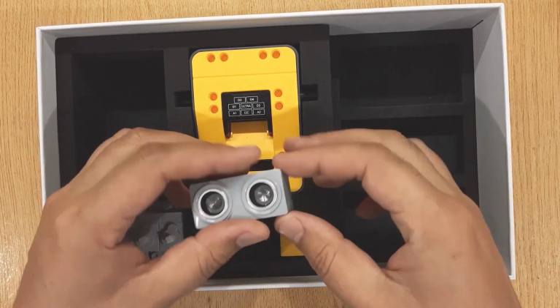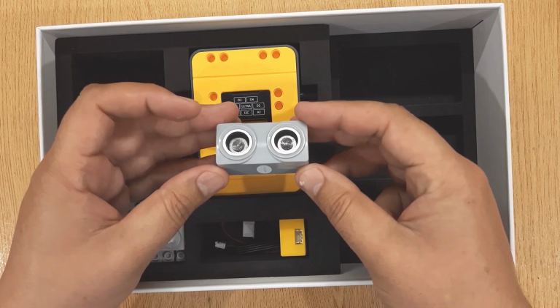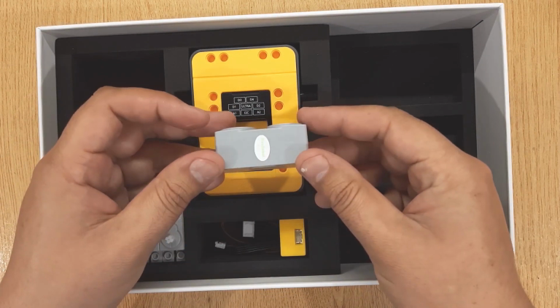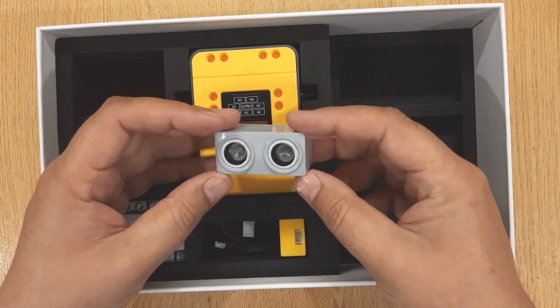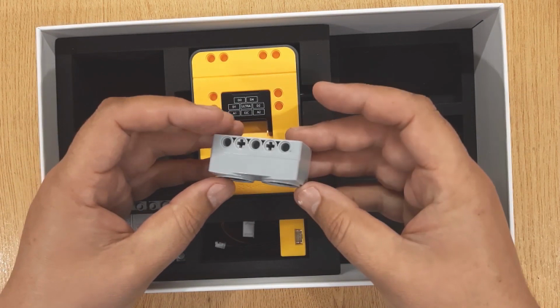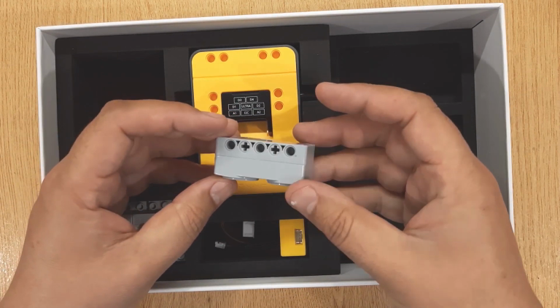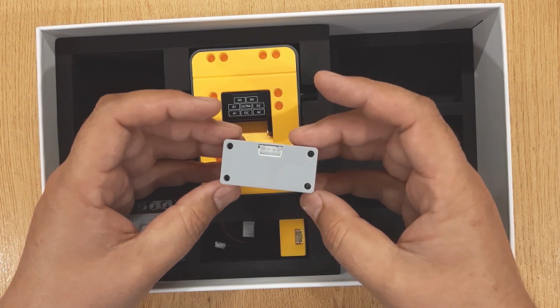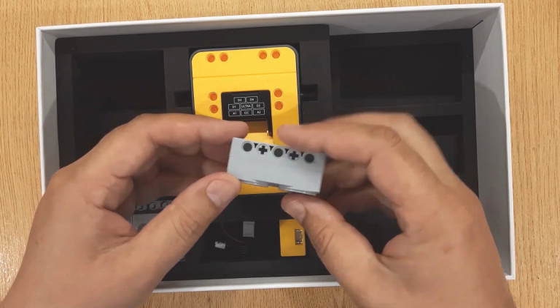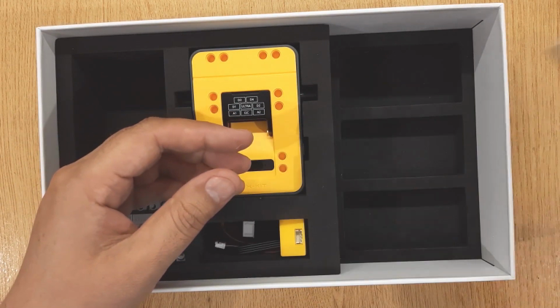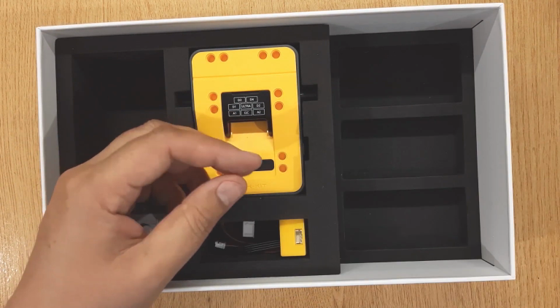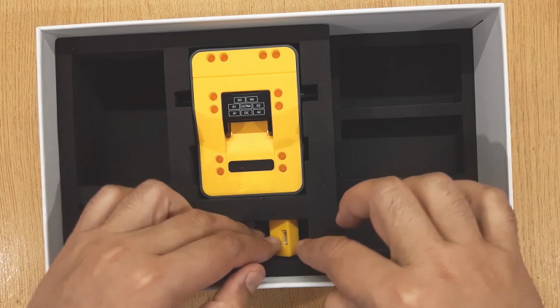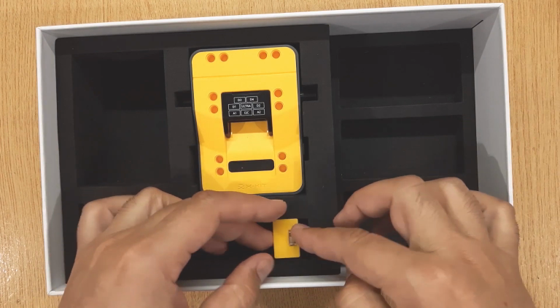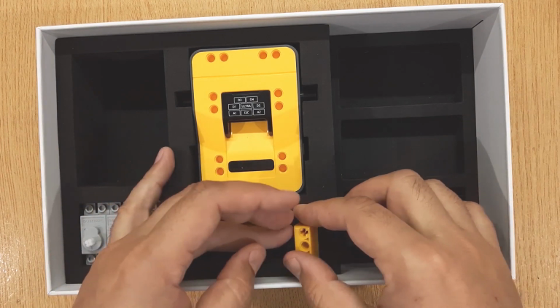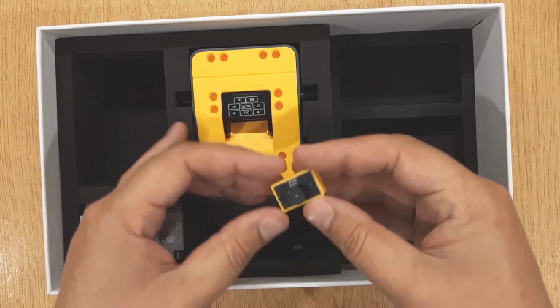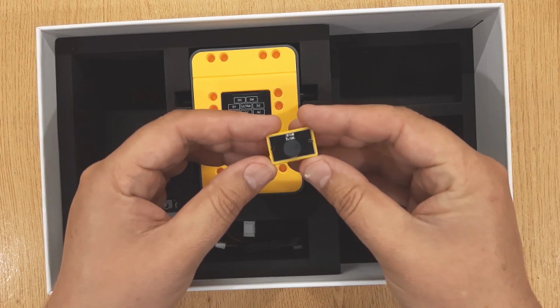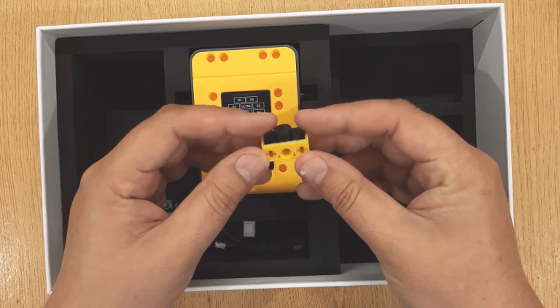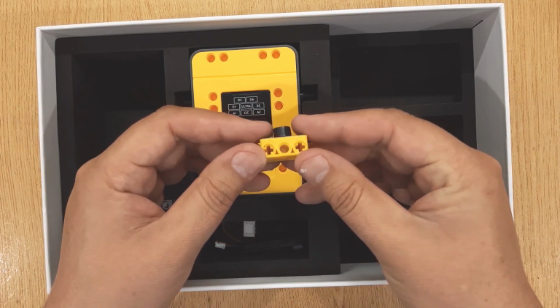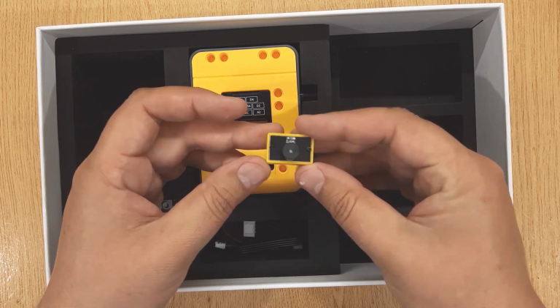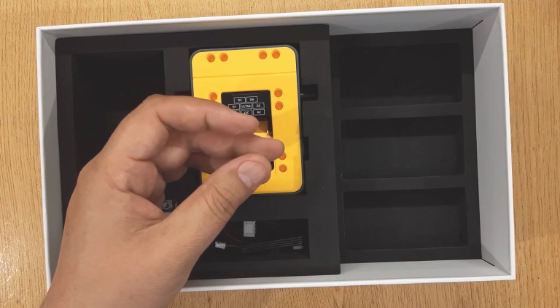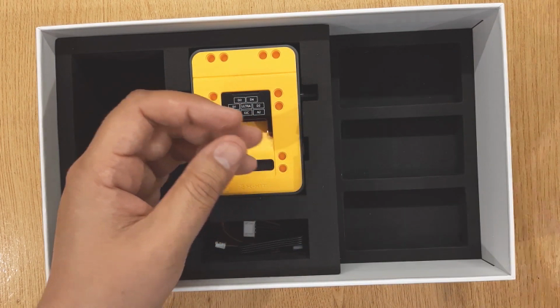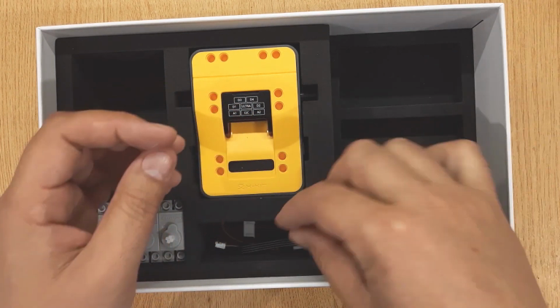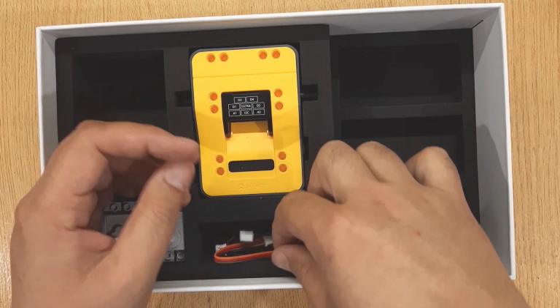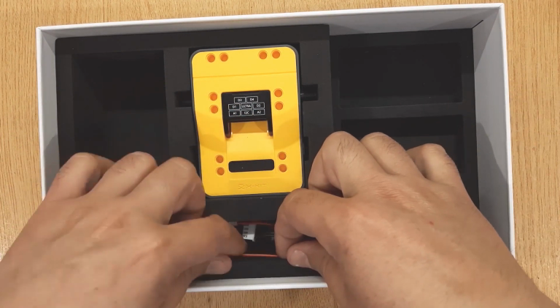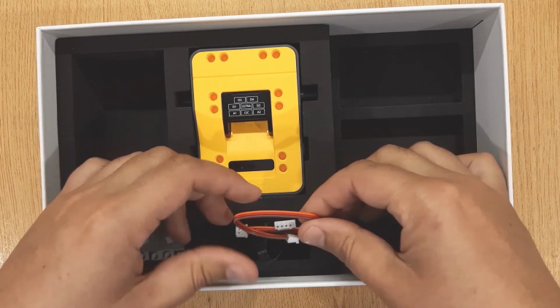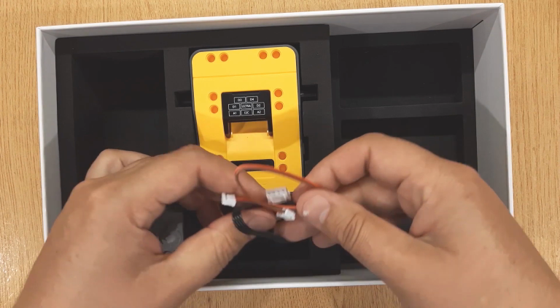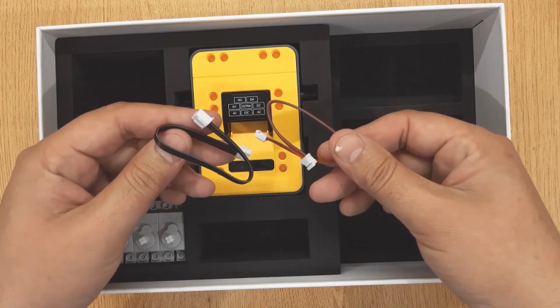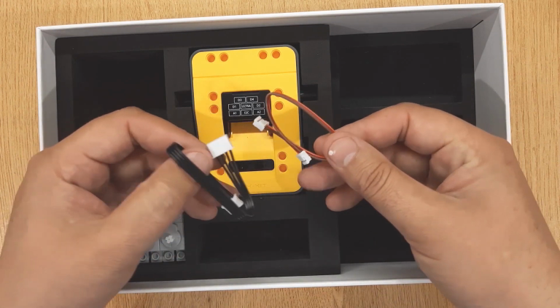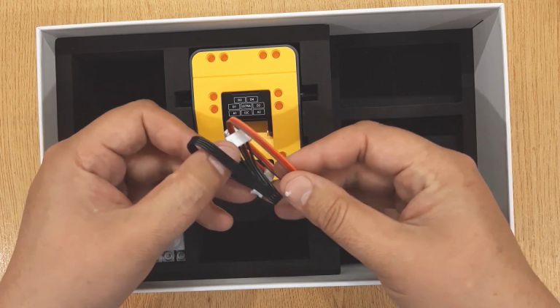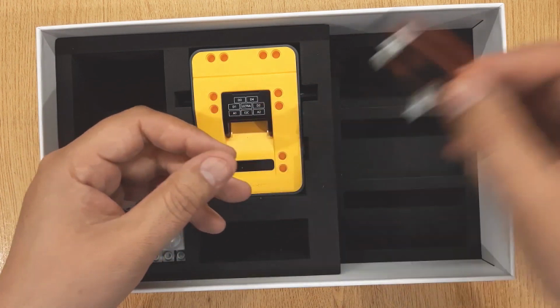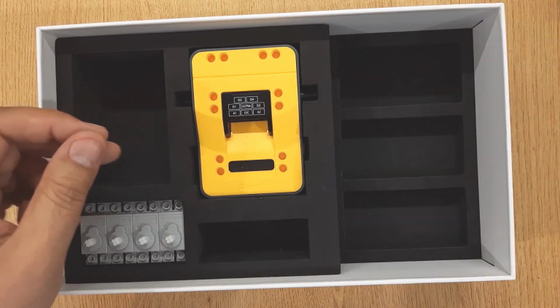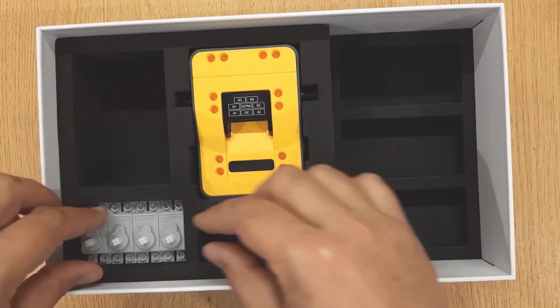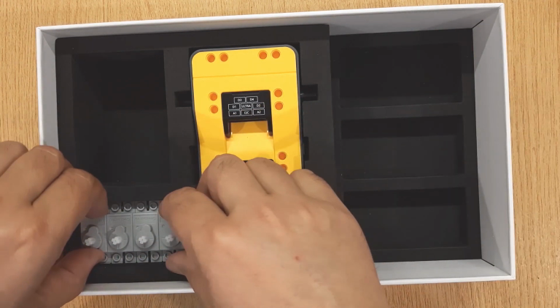This is the ultrasonic sensor. This is the buzzer. These are electric wires for the ultrasonic sensor and buzzer.